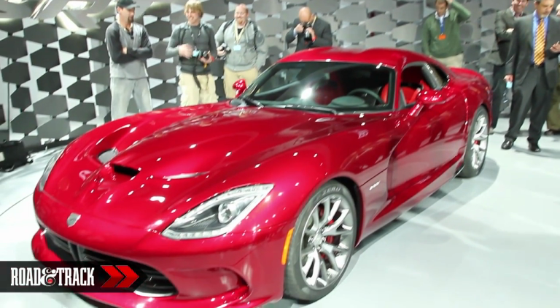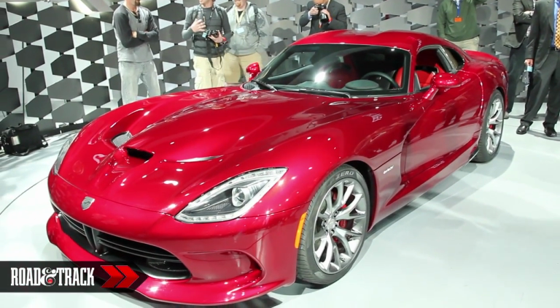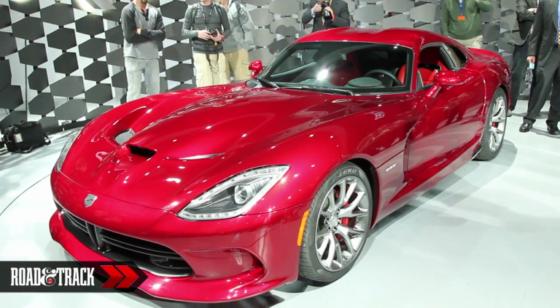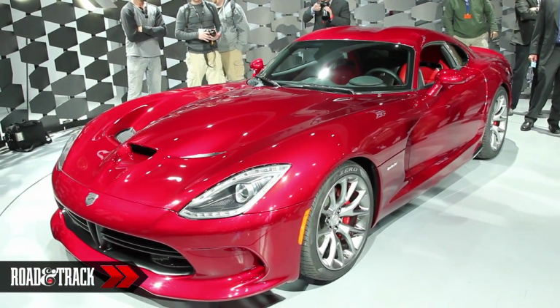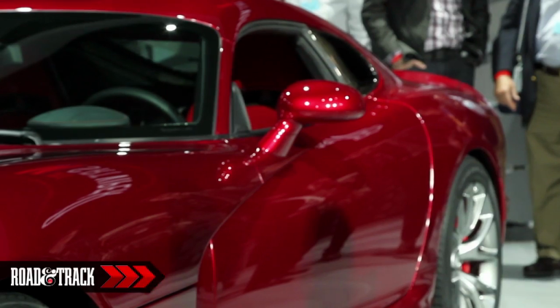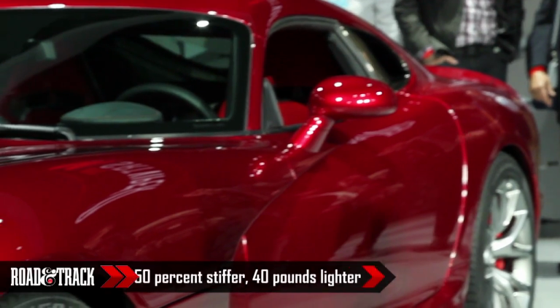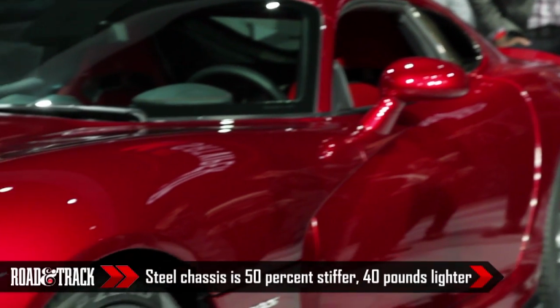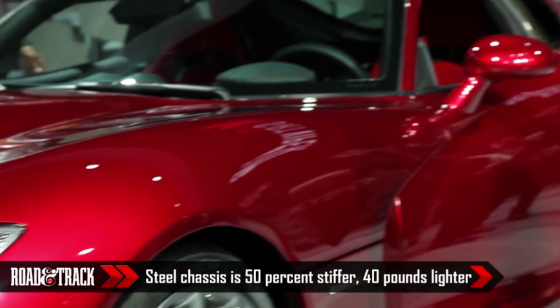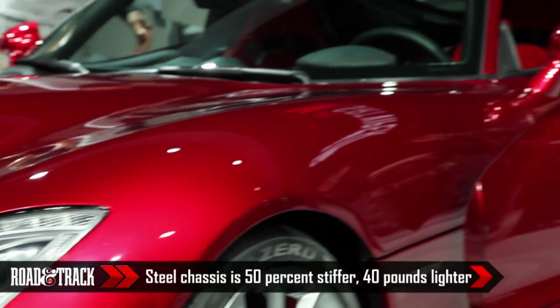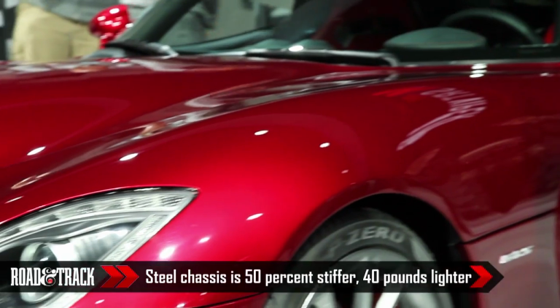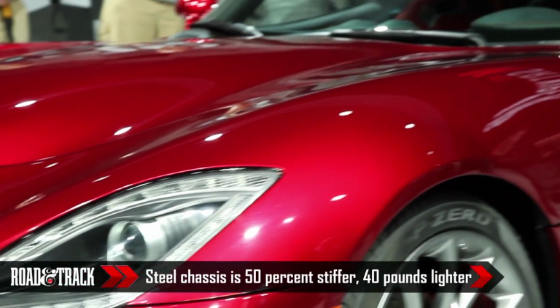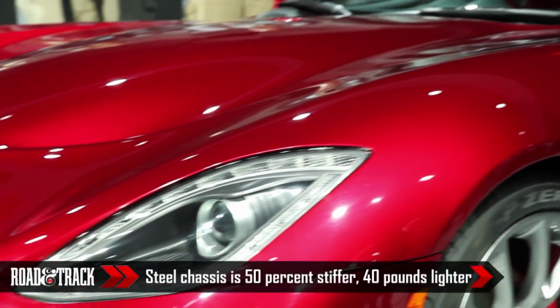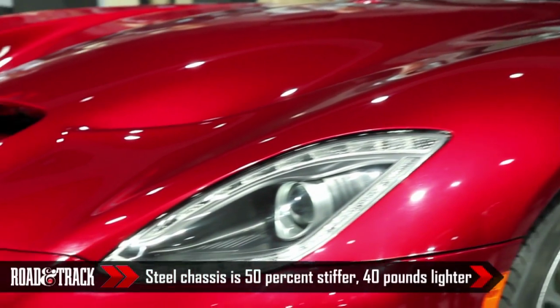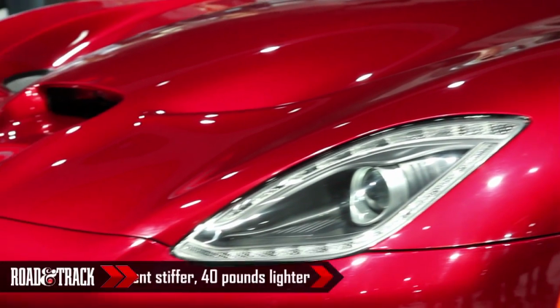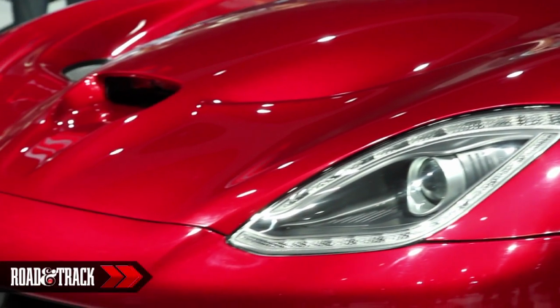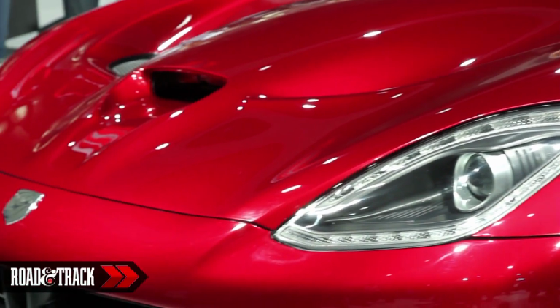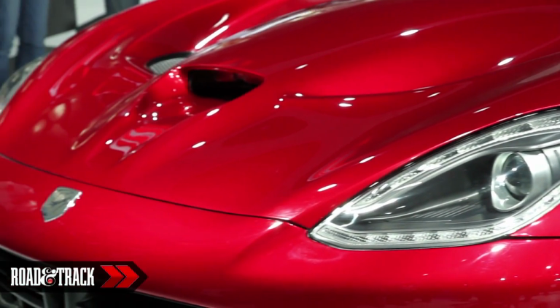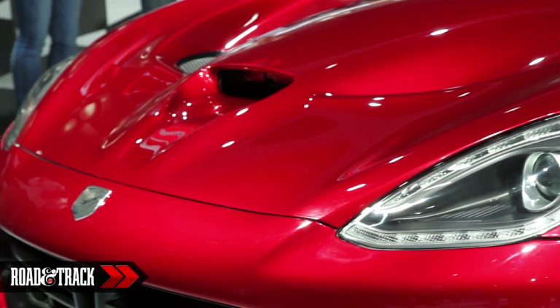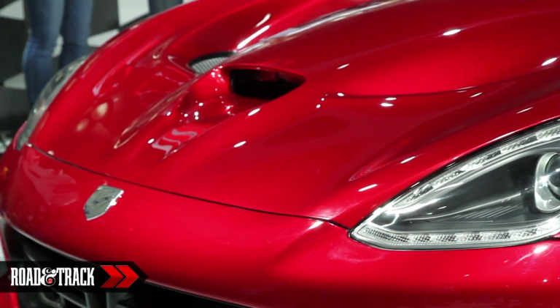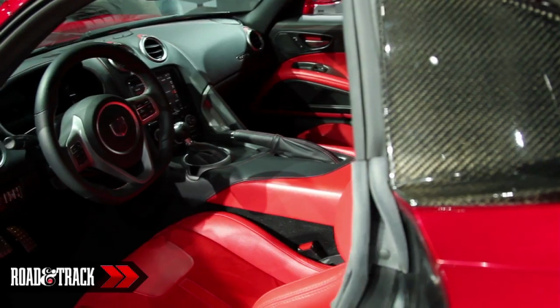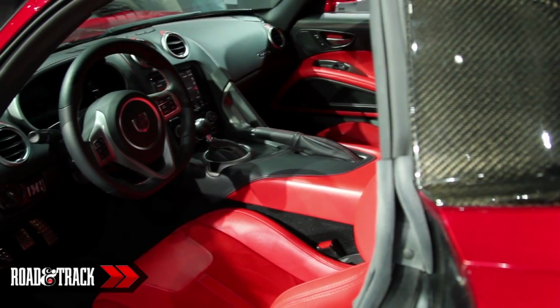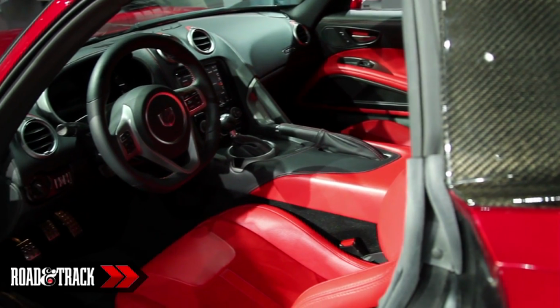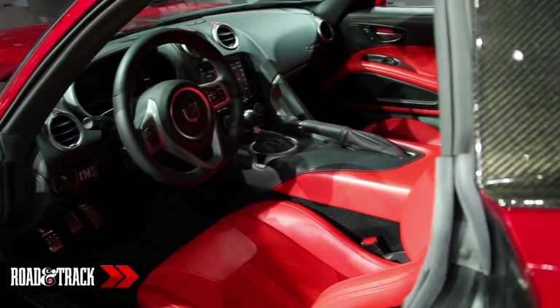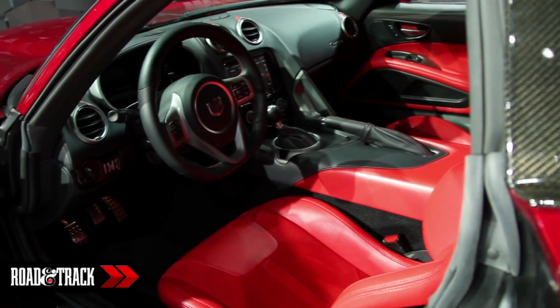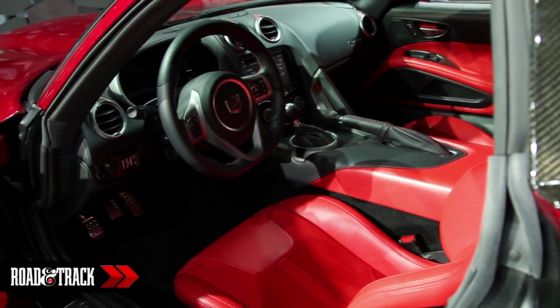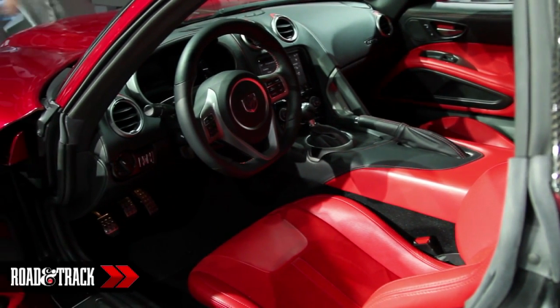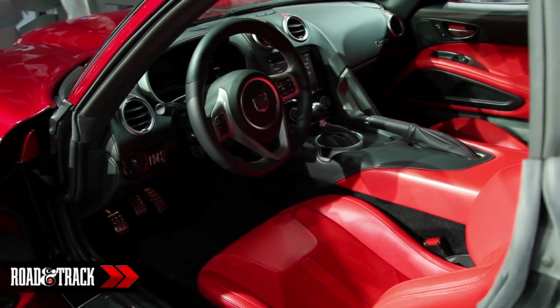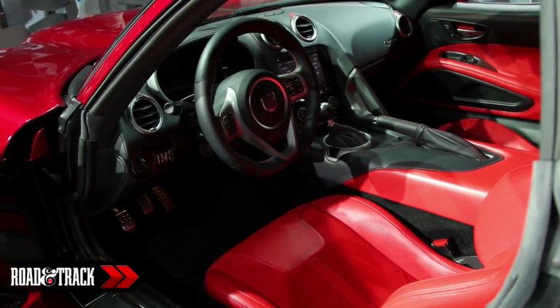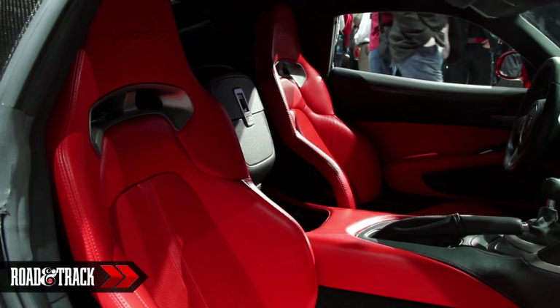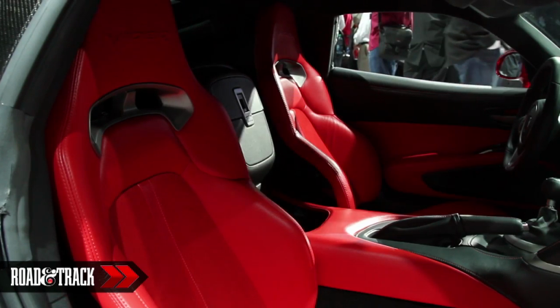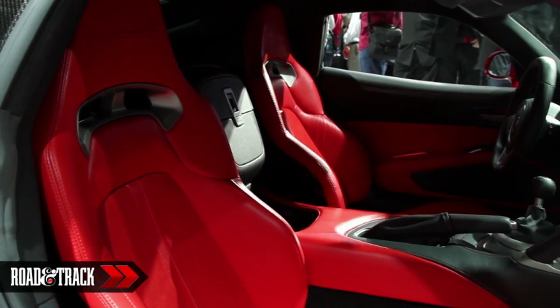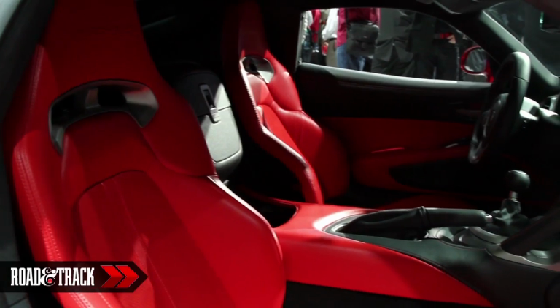There's a far greater level of detail to the body sculpting than in any previous generation, thanks to the use of these exotic materials. It's also gained an interior worthy of its expected six-figure cost. There's leather, LCD displays, and for the first time in a Viper, 16 pounds of sound deadening.